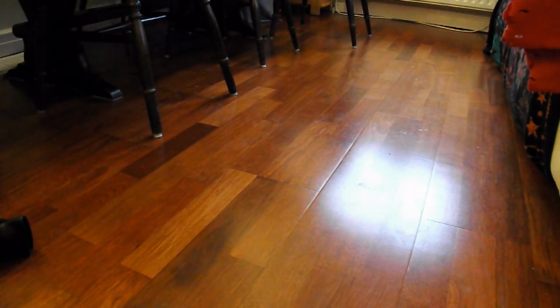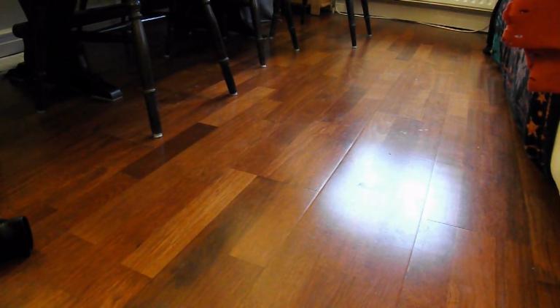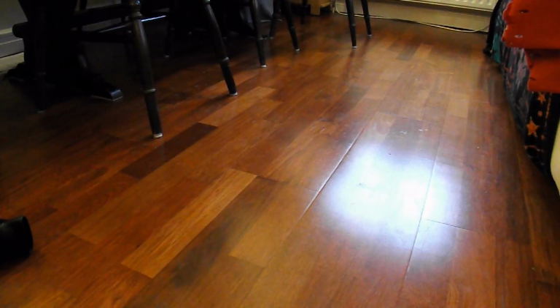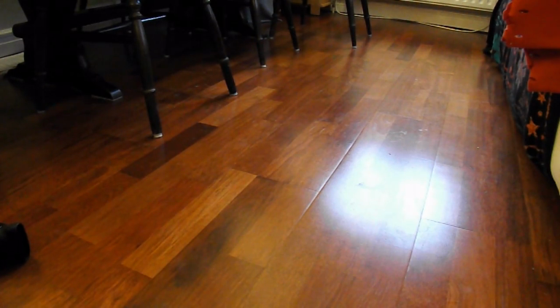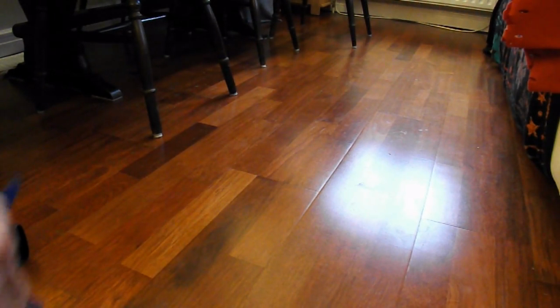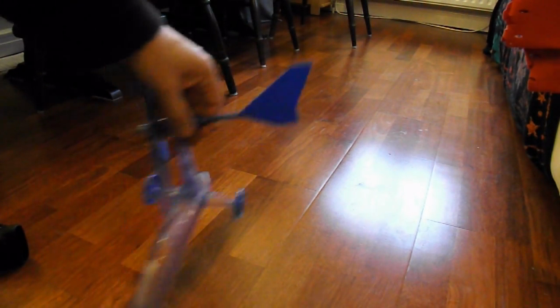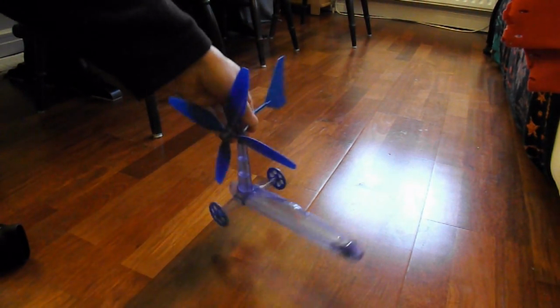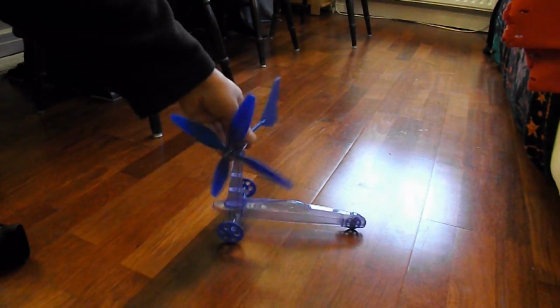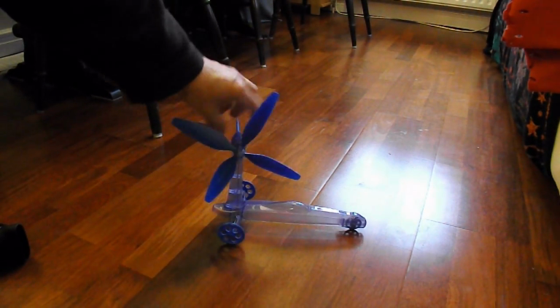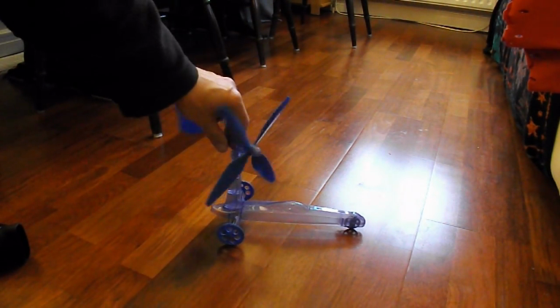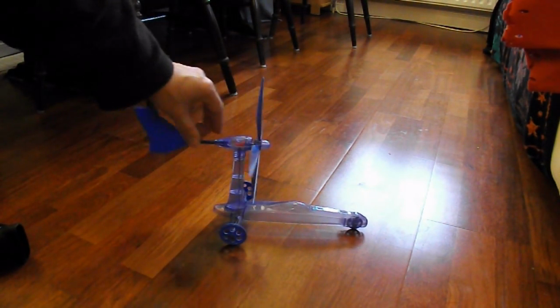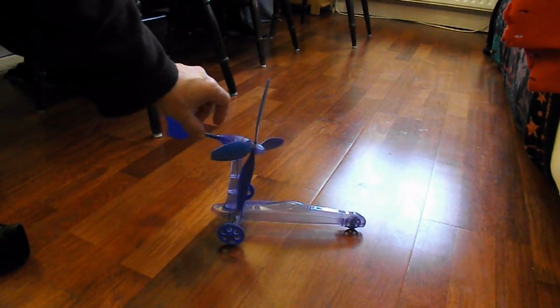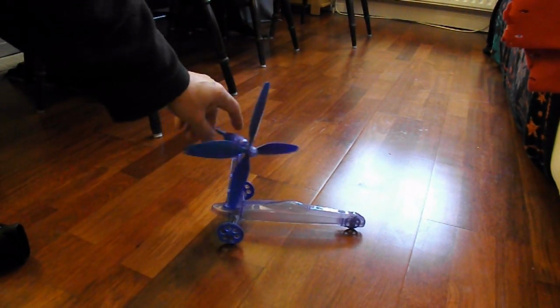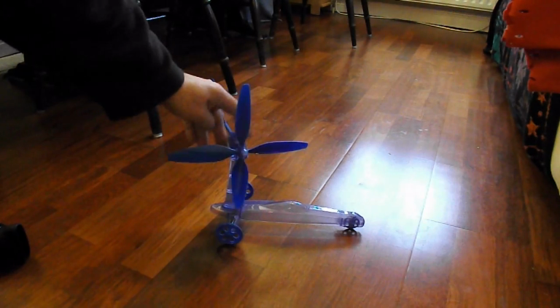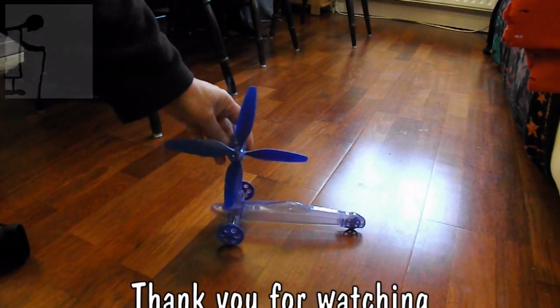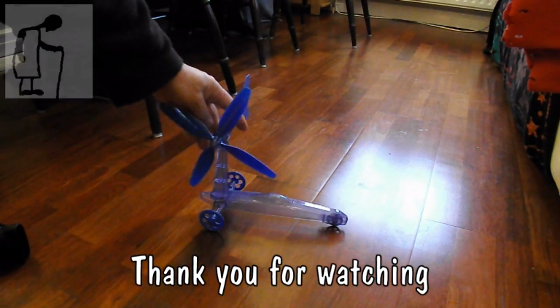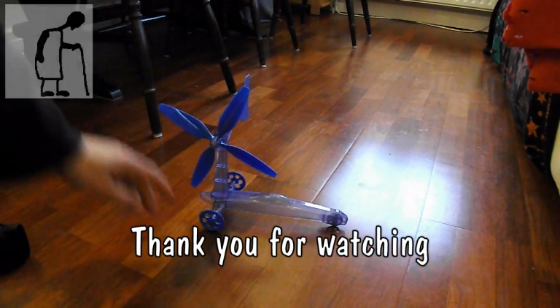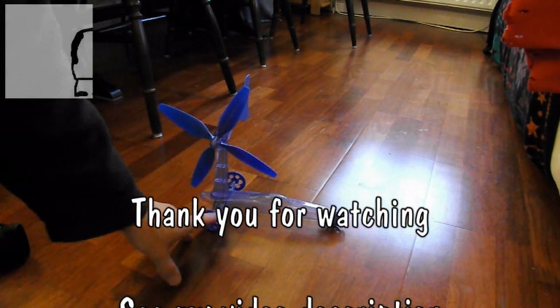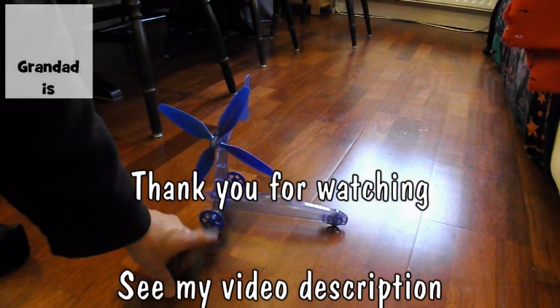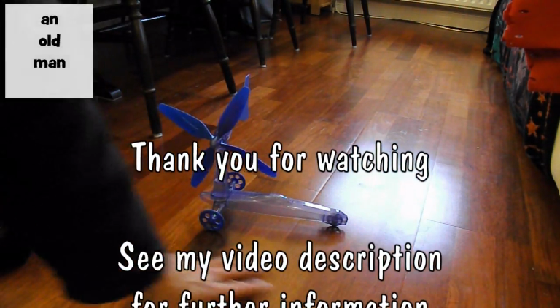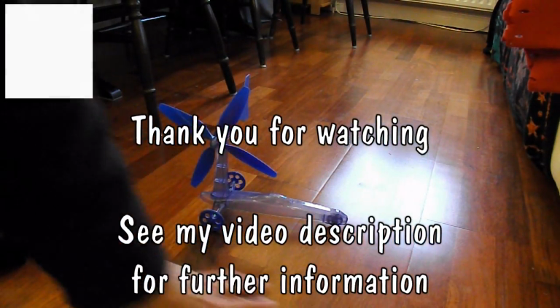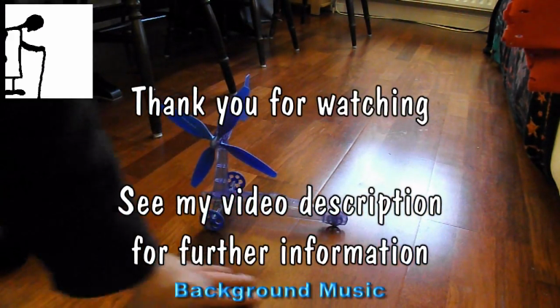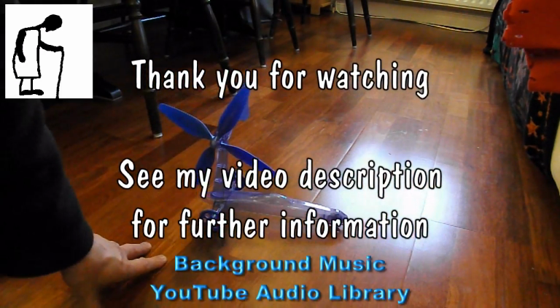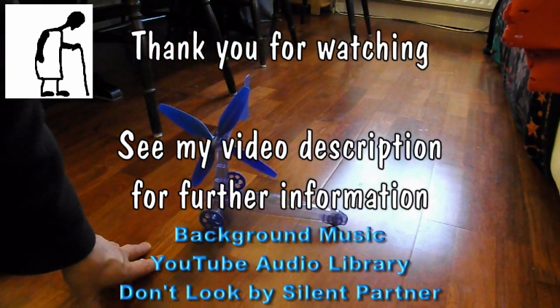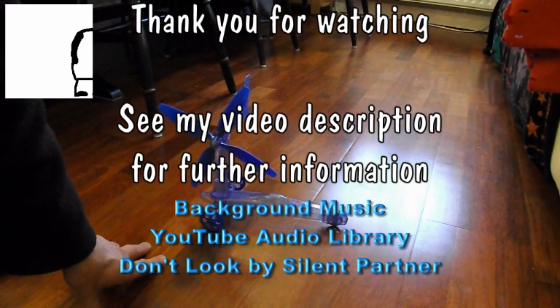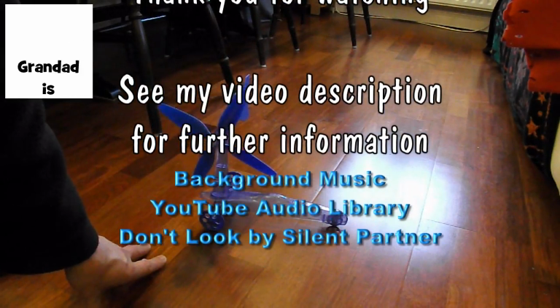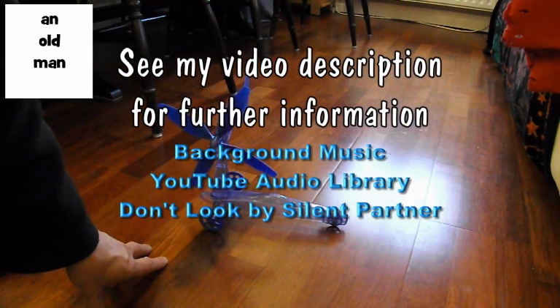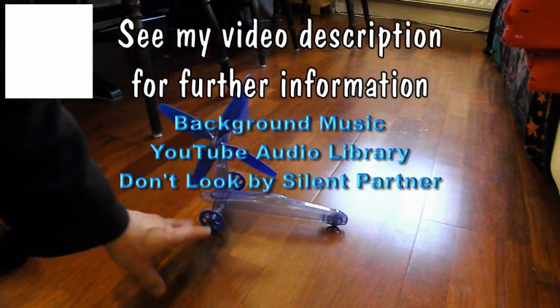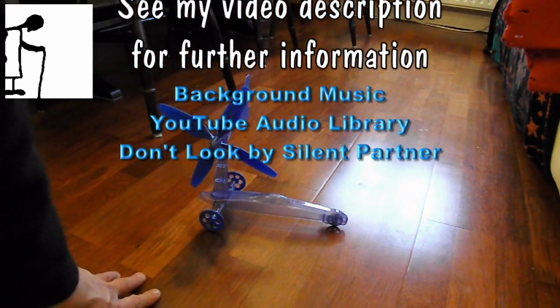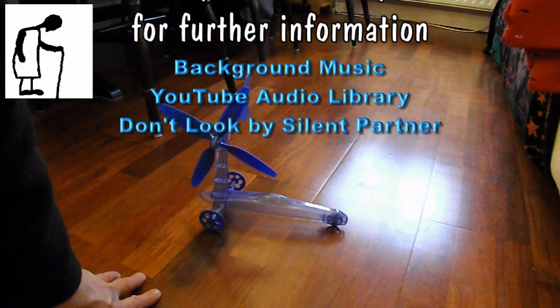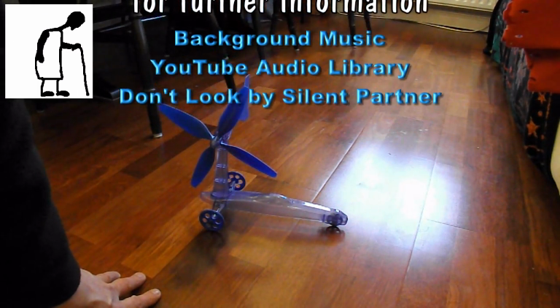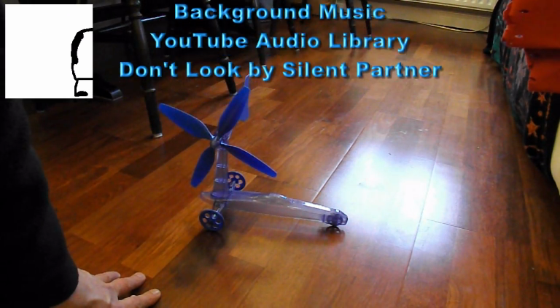I think that's a success. Quite pleased with that. The wheels slip a bit on the shiny surface but I expect if we tried it somewhere else it would go absolutely fine.